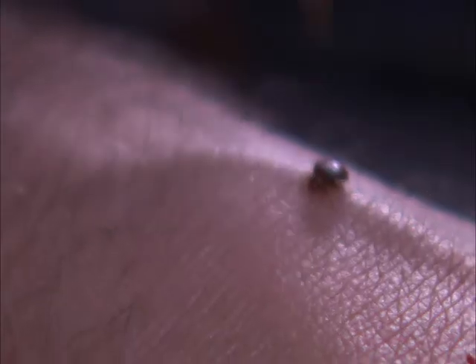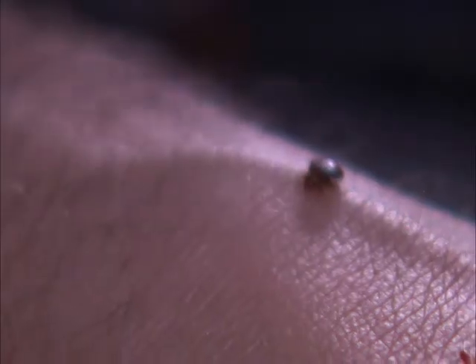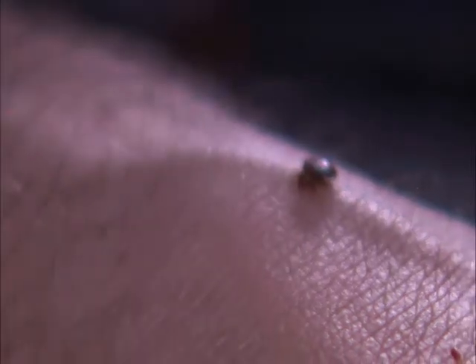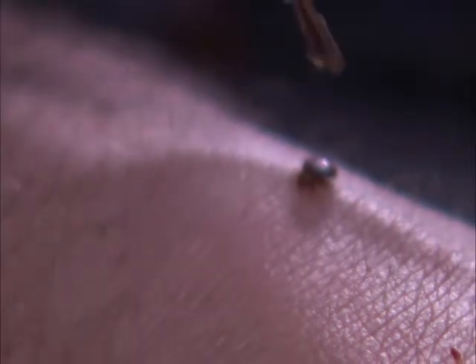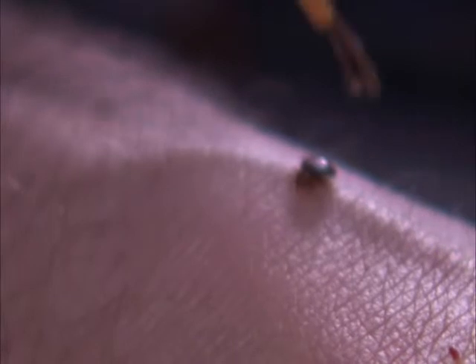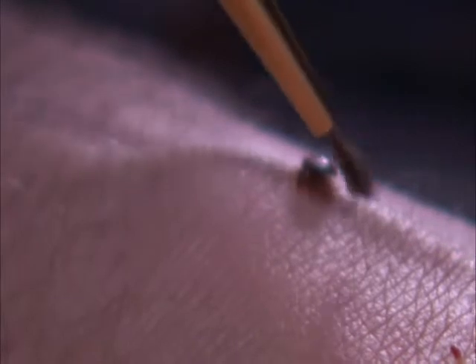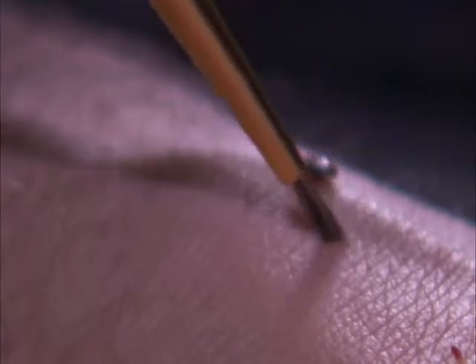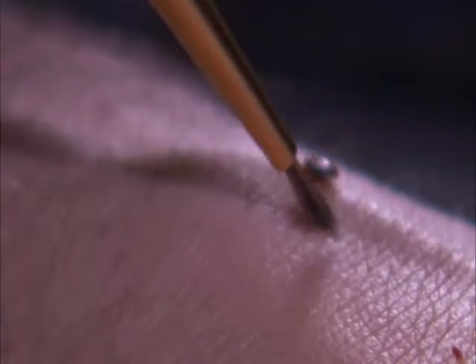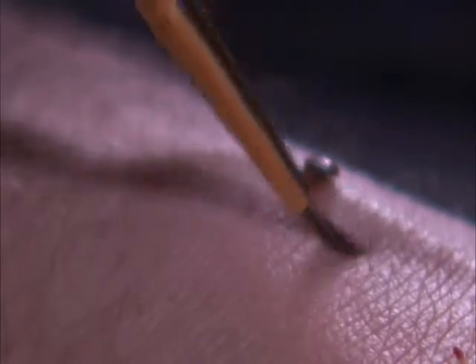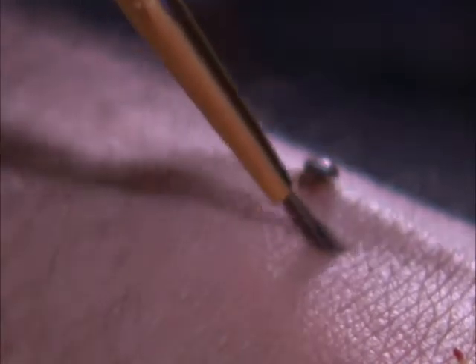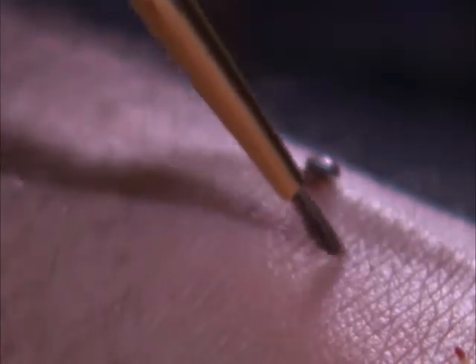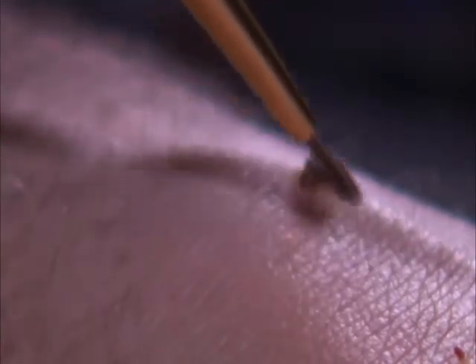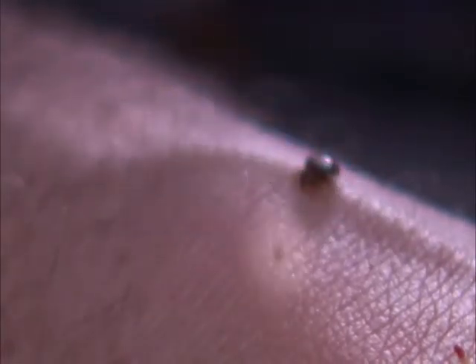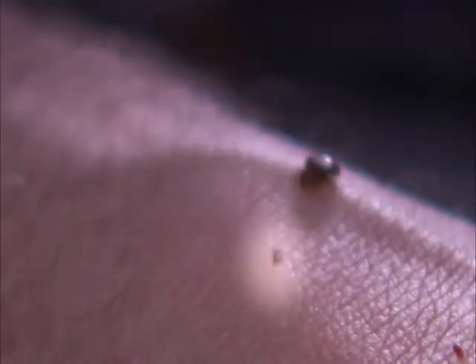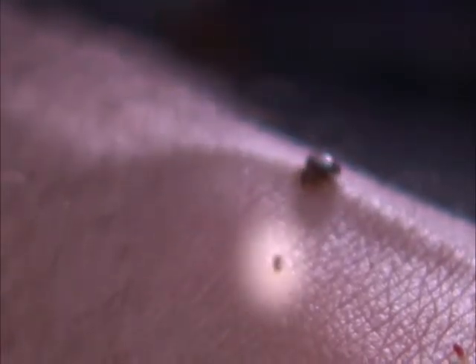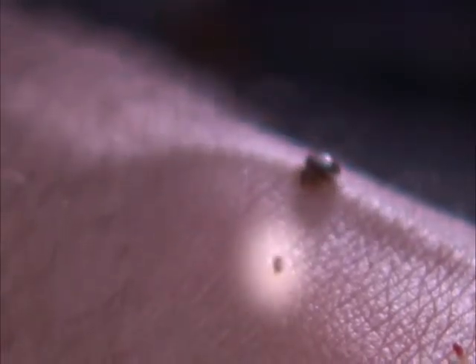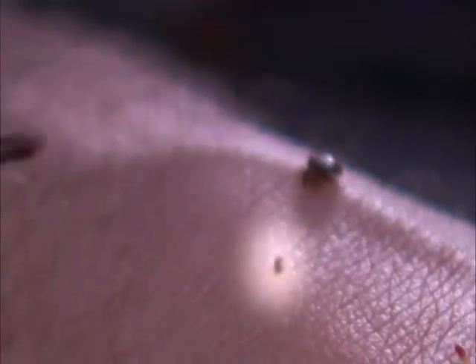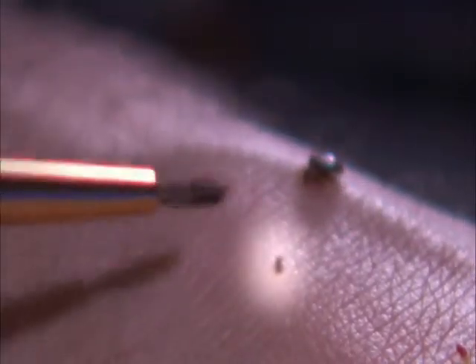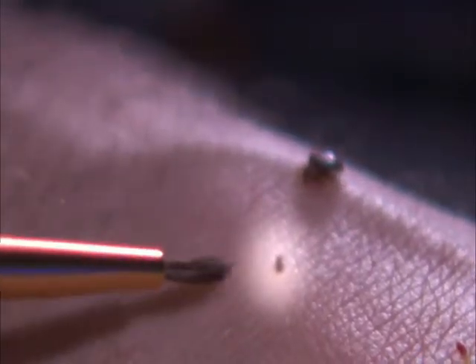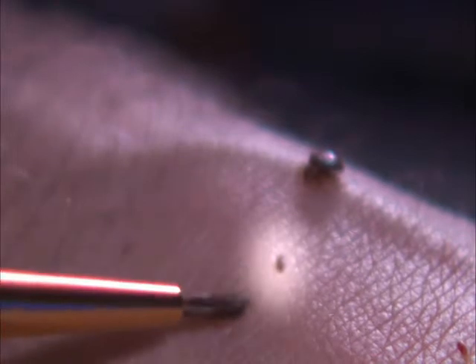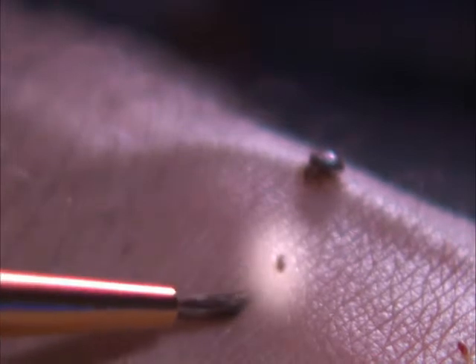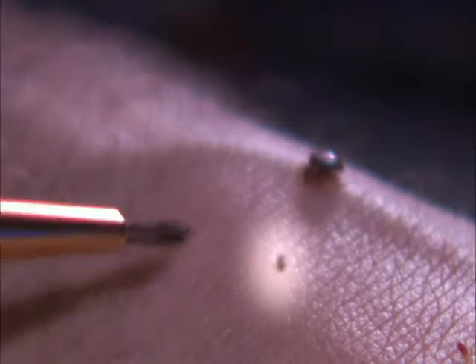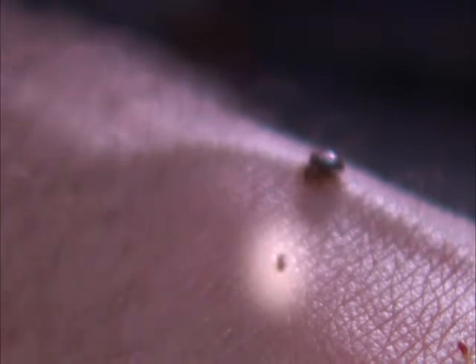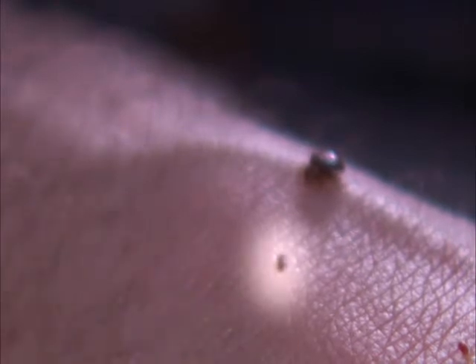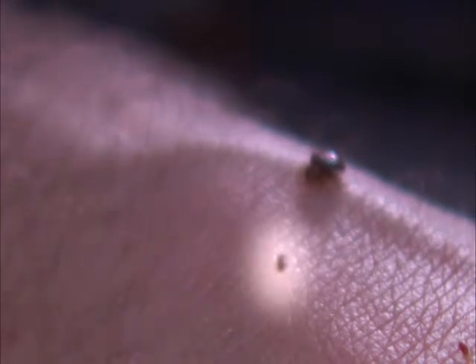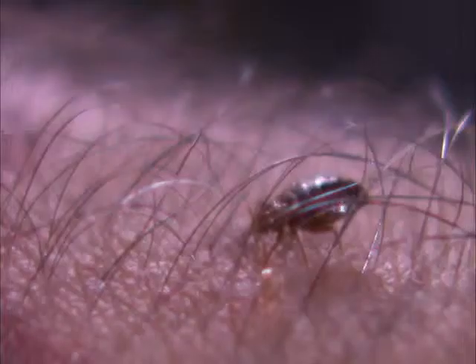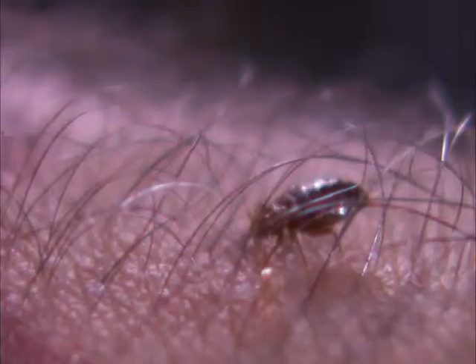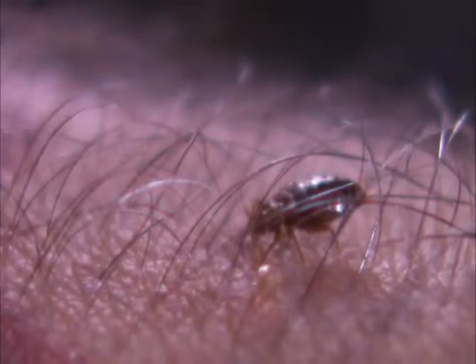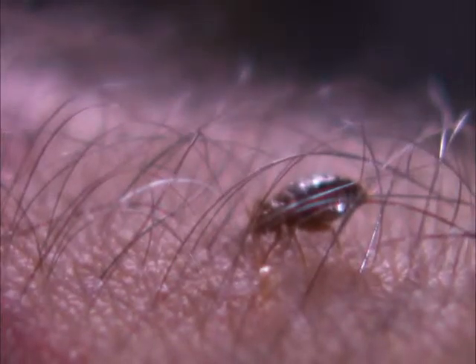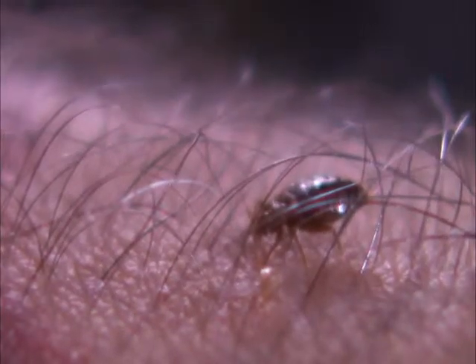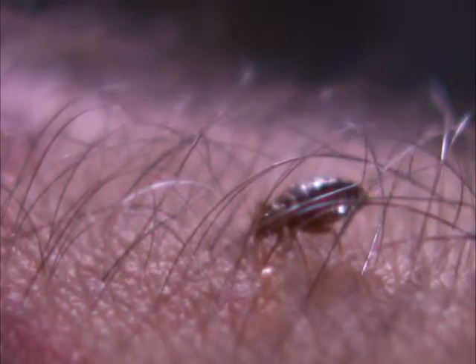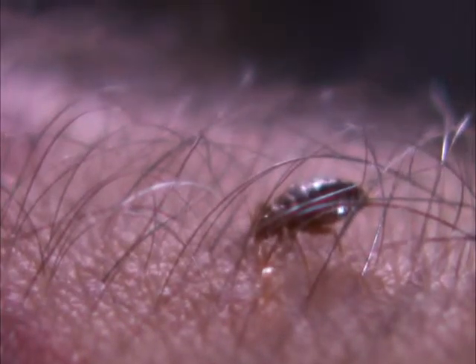The adults can be seen with the naked eye, but the nymphs are practically invisible. There's a nymph here, and it's starting to feed right now.